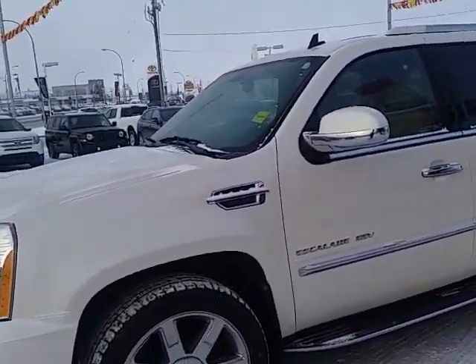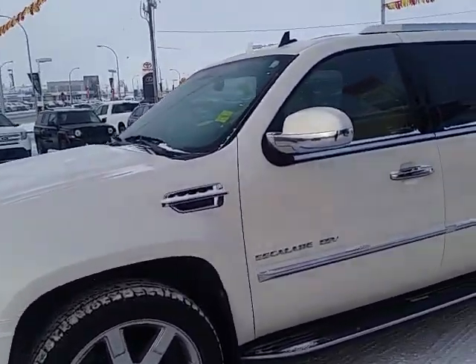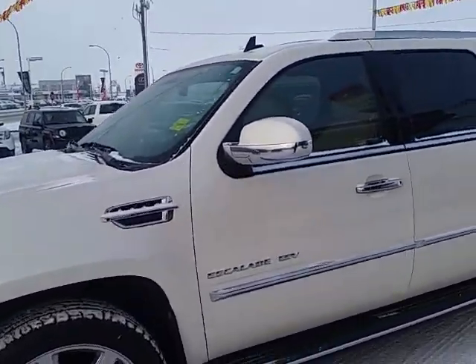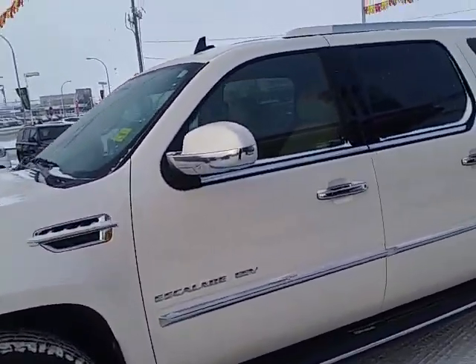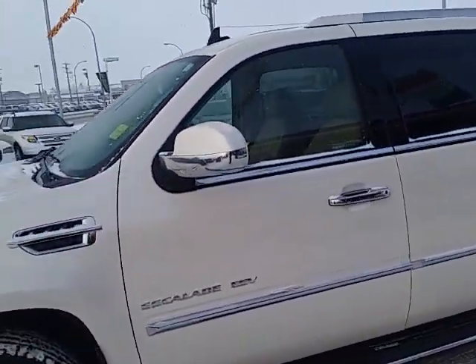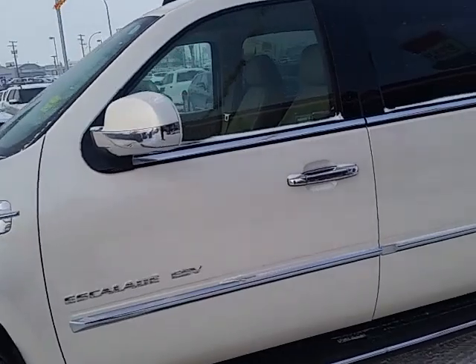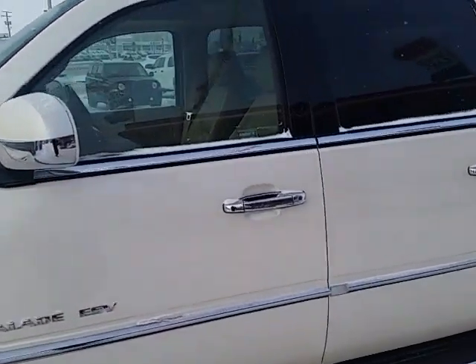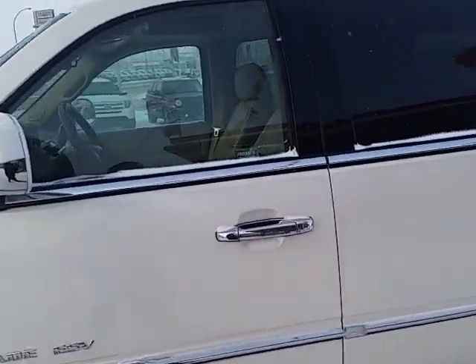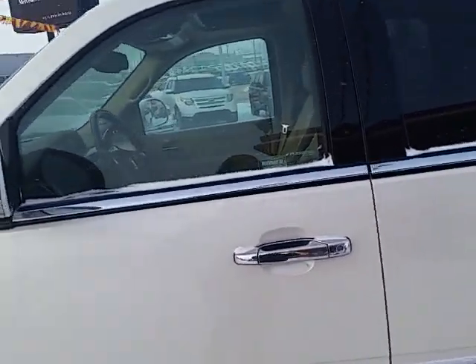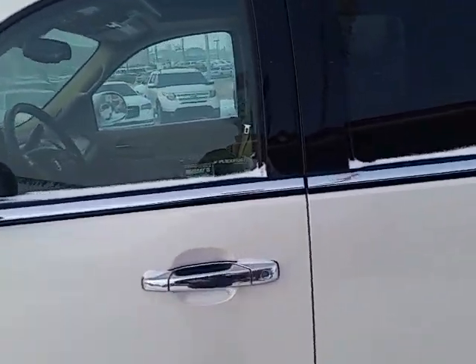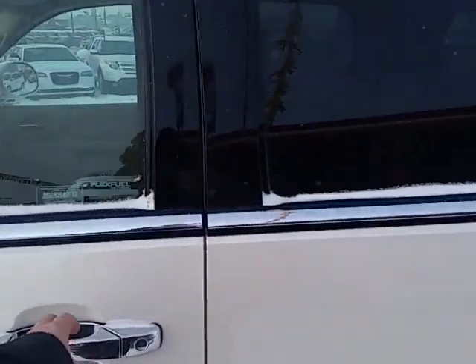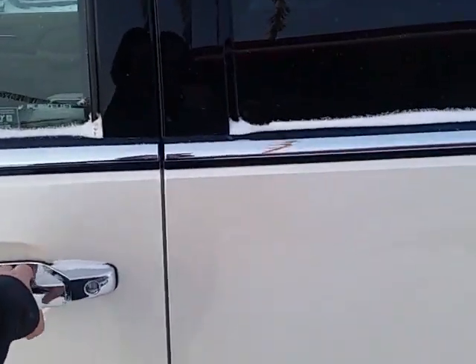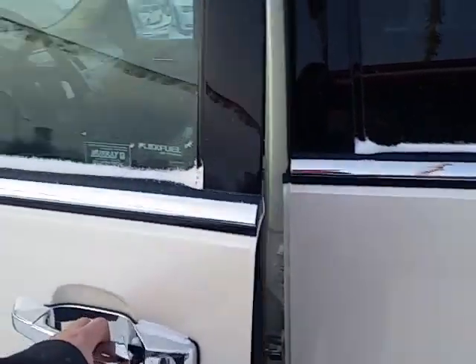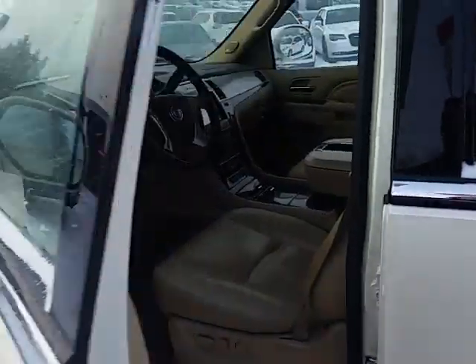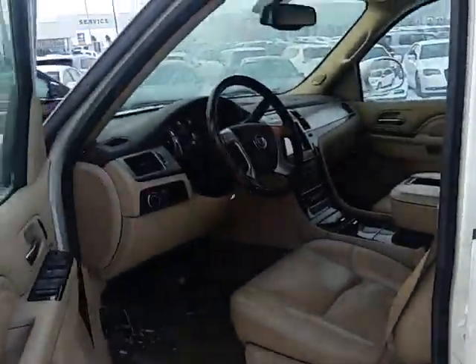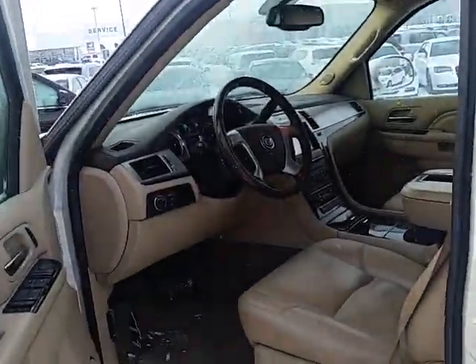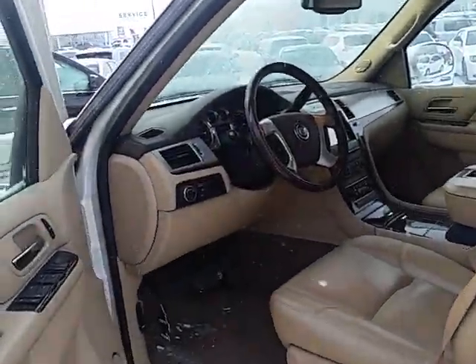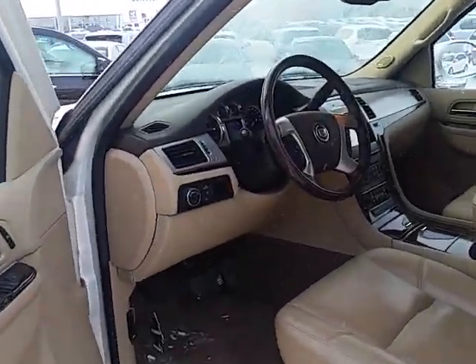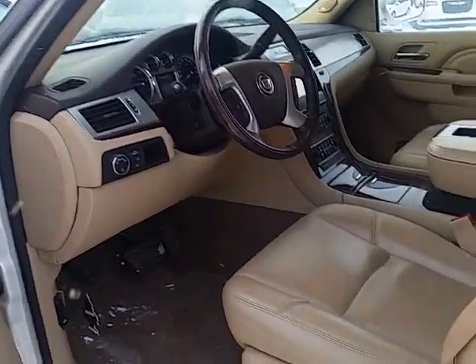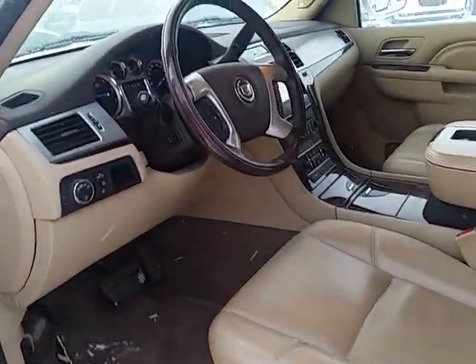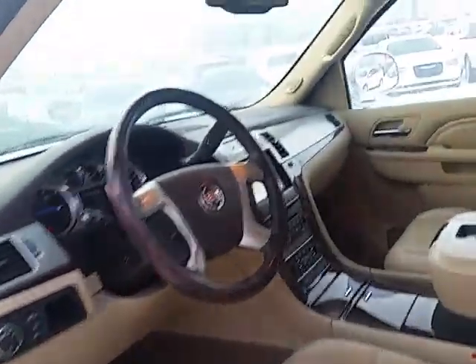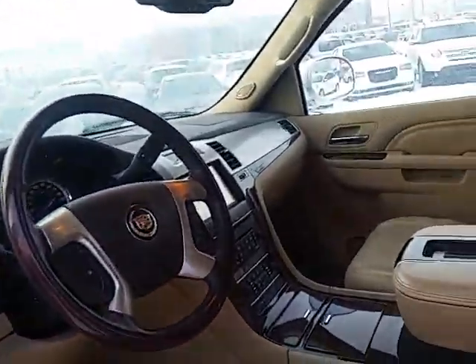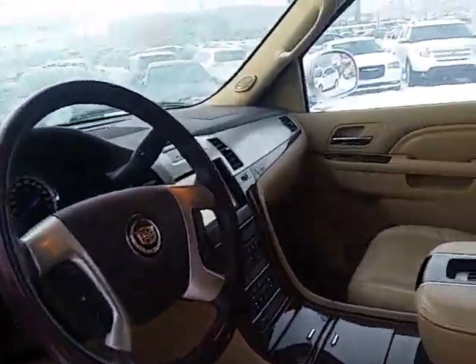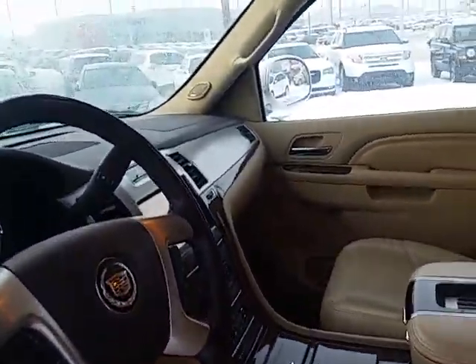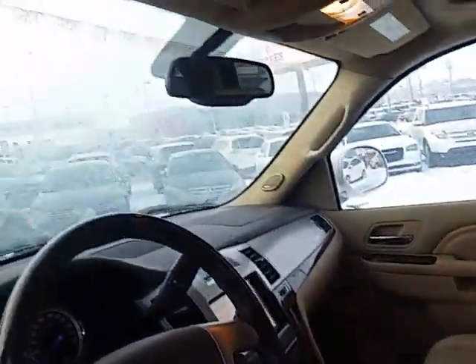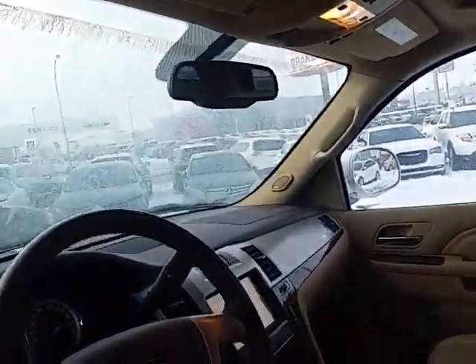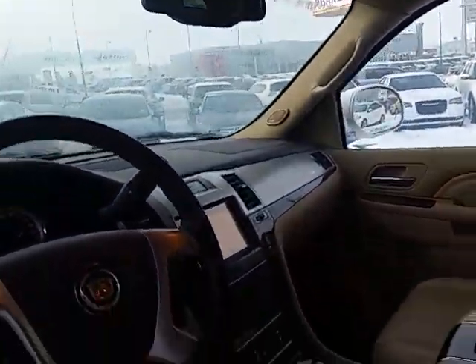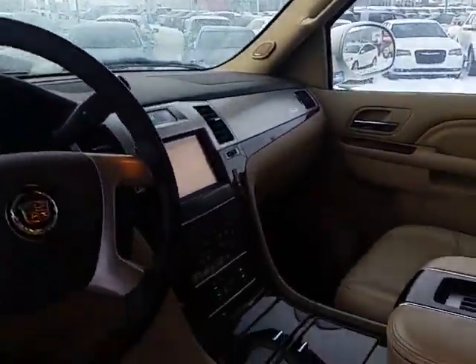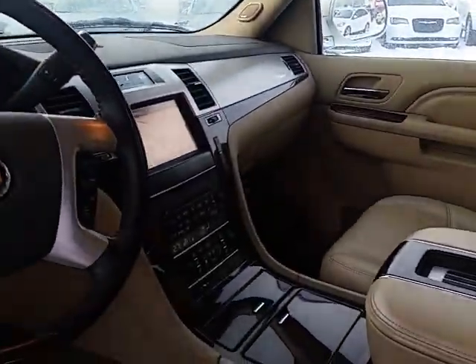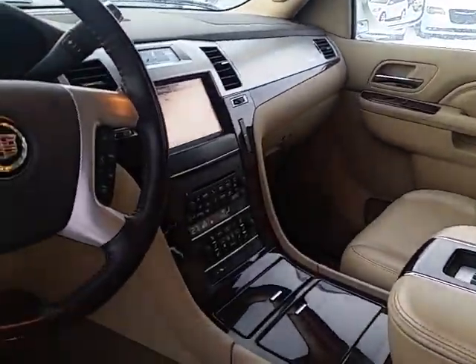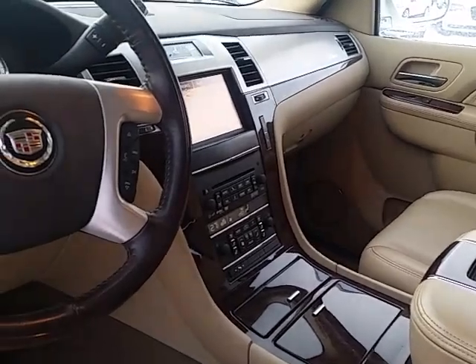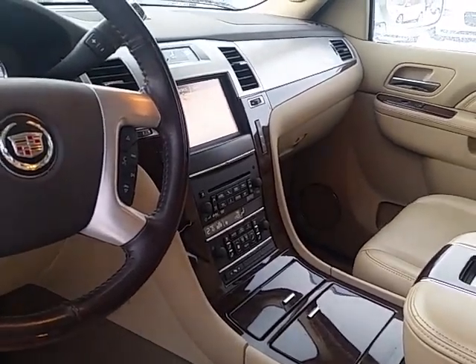There is only 99k on this beautiful vehicle. She is pearl white, full leather, memory seats, power folding mirrors, remote start, navigation, backup camera, power liftgate.